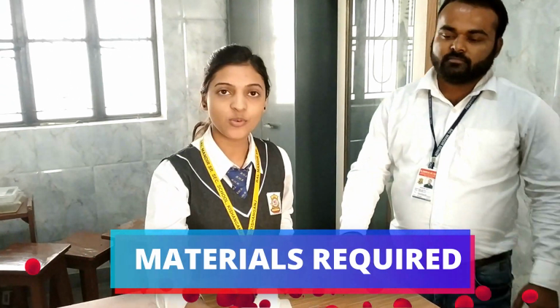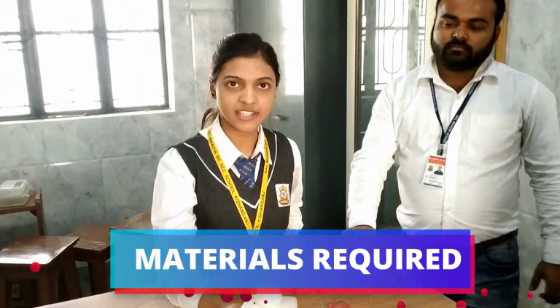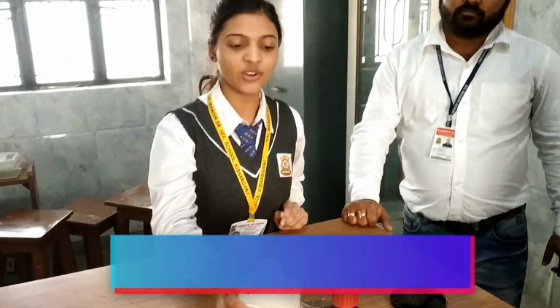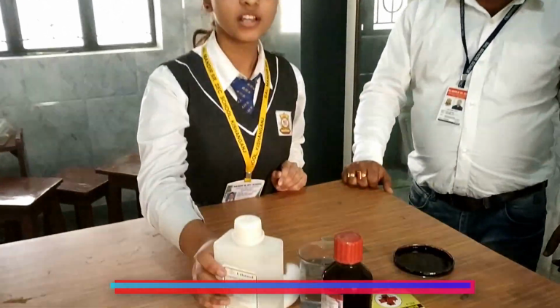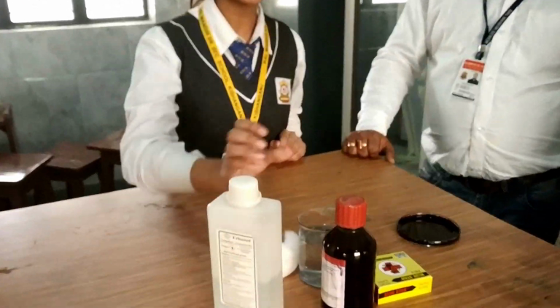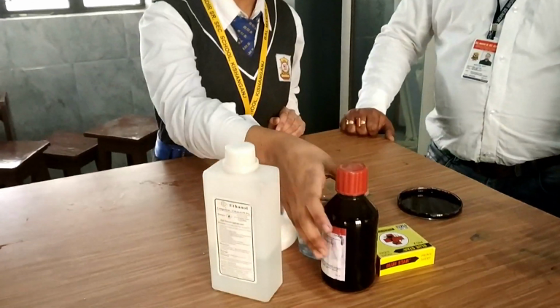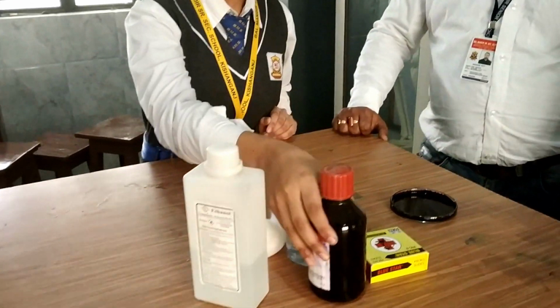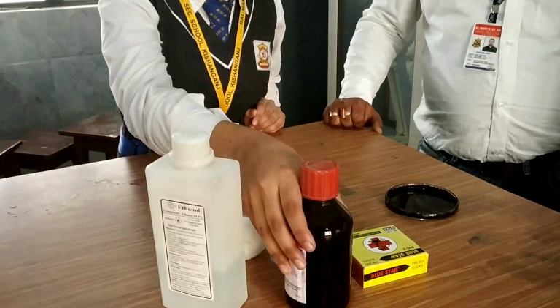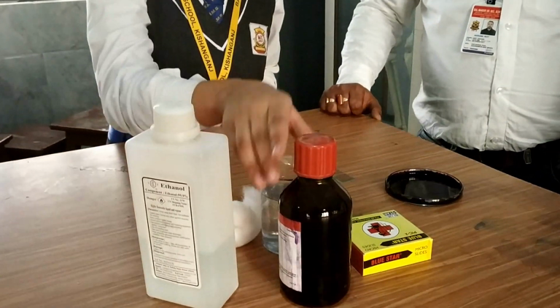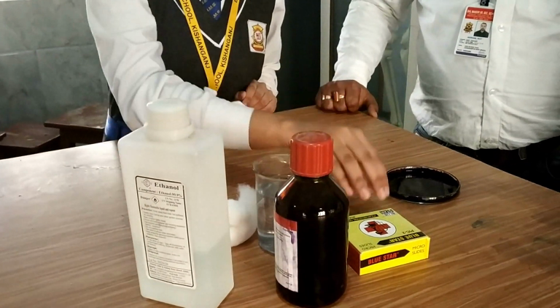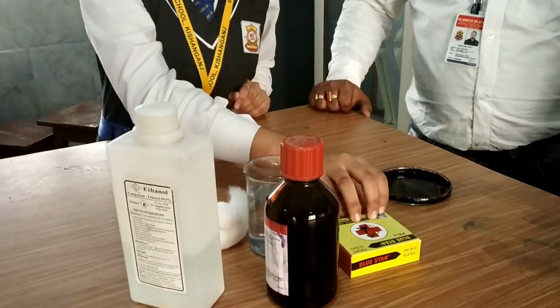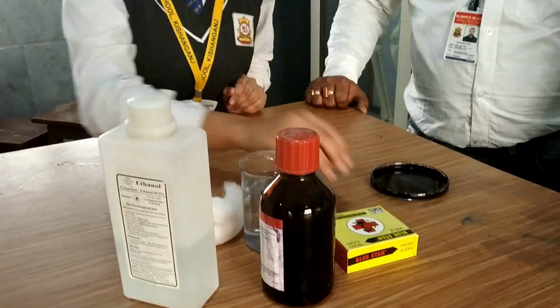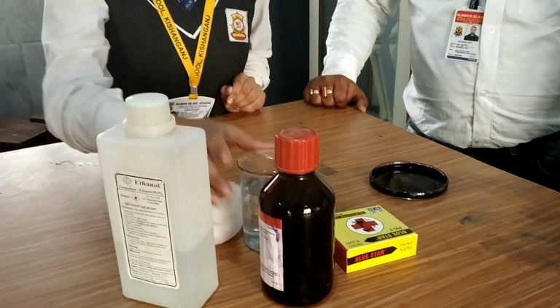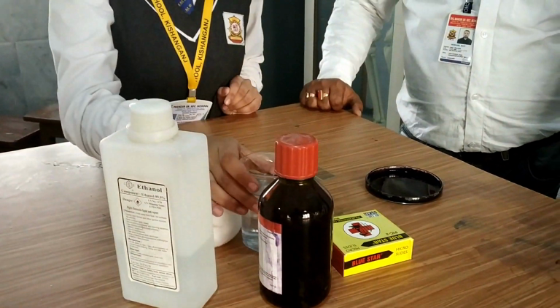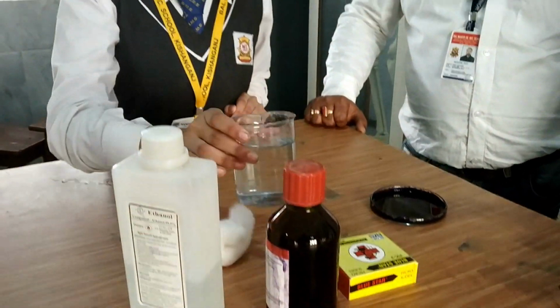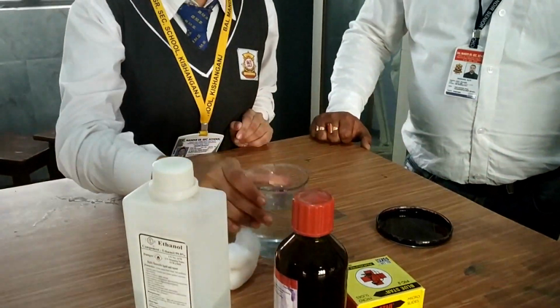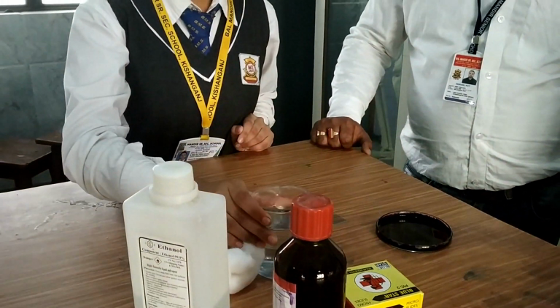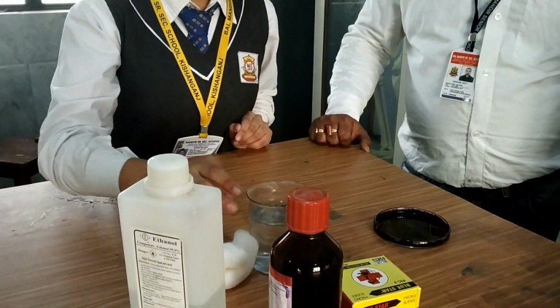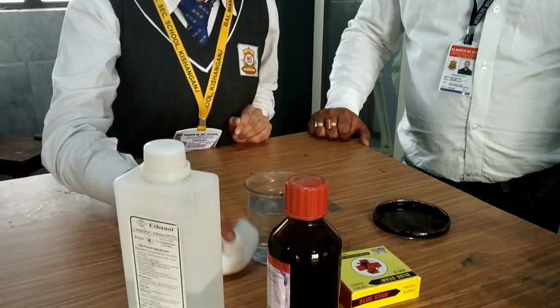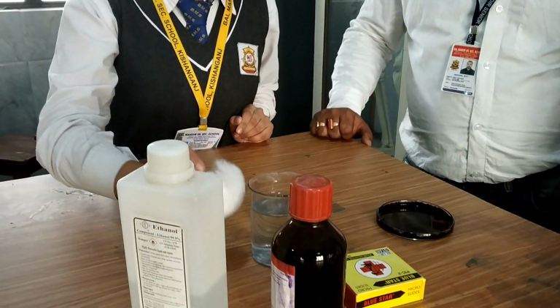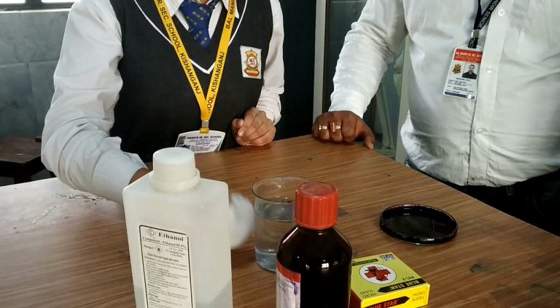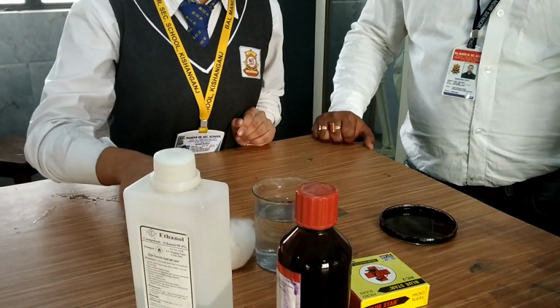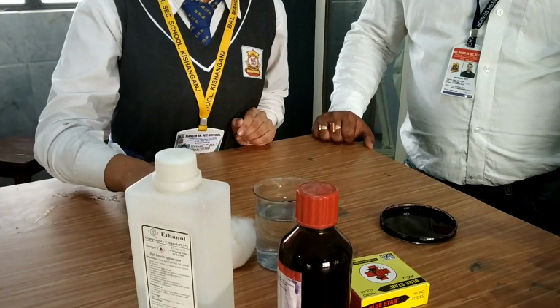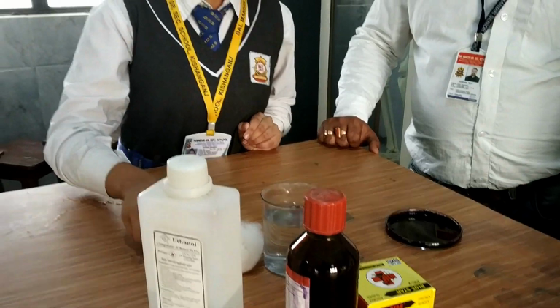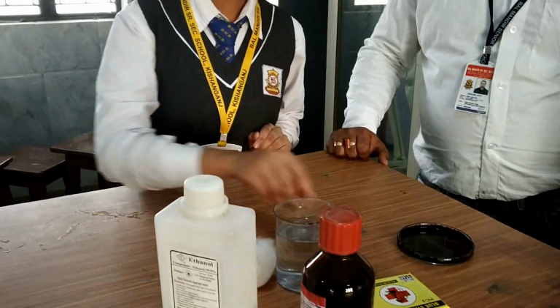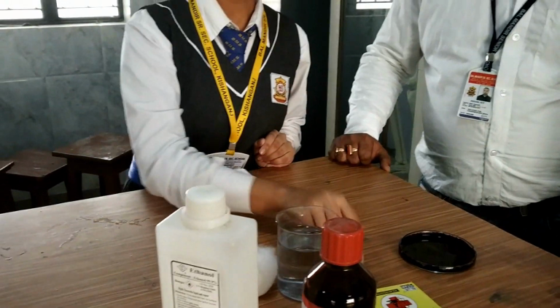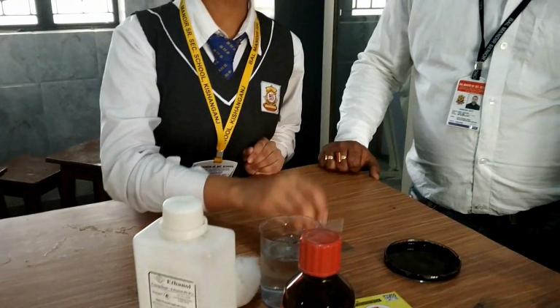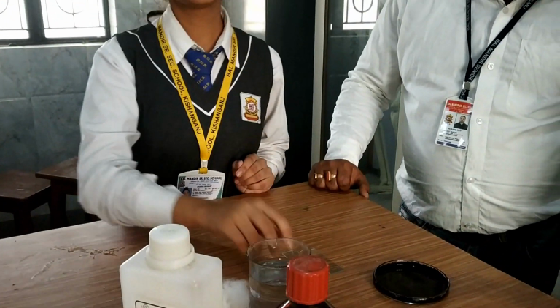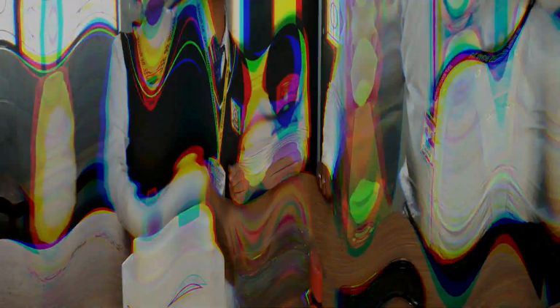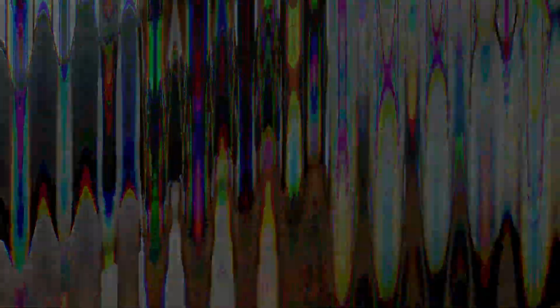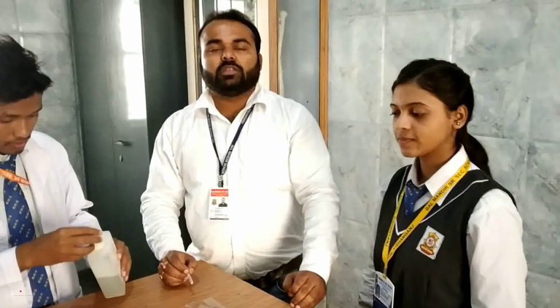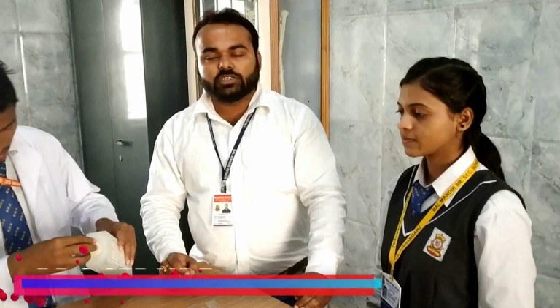Number one is the ethanol, number two is the Leishman stain, number three is the slide, then comes the beaker filled with water, then comes cotton, dropper, and needle. Here we are with the procedure.